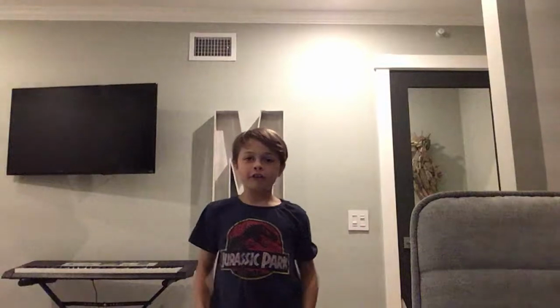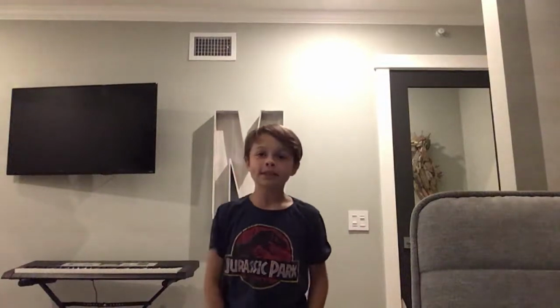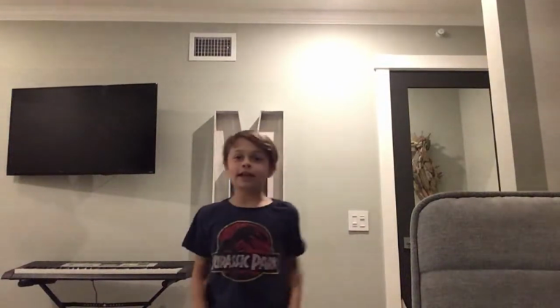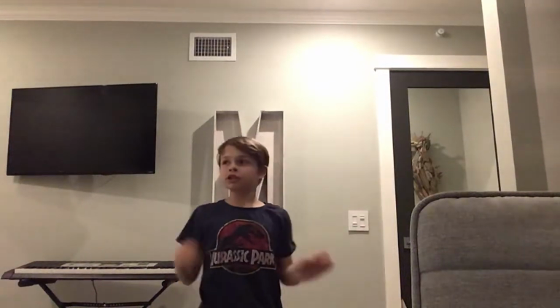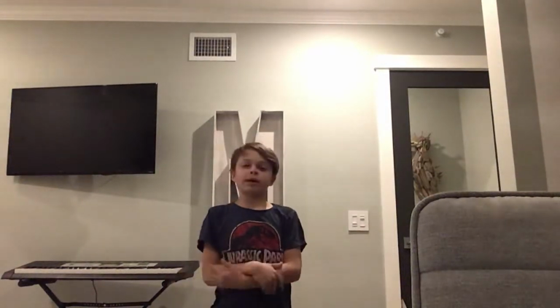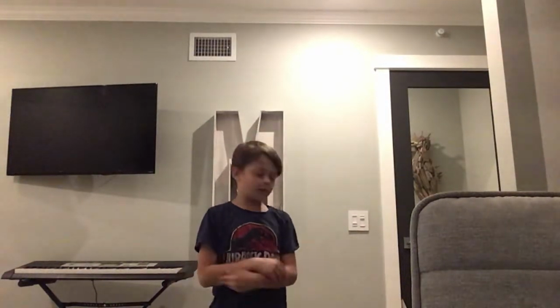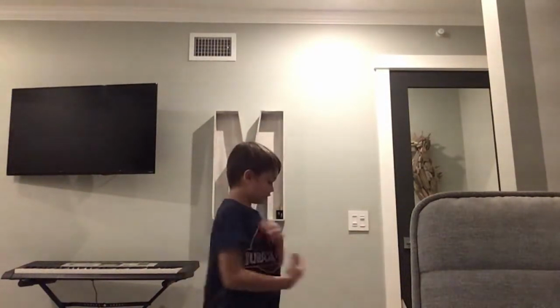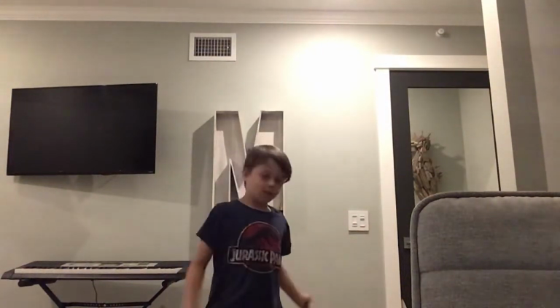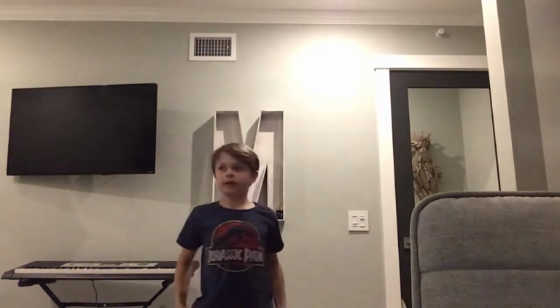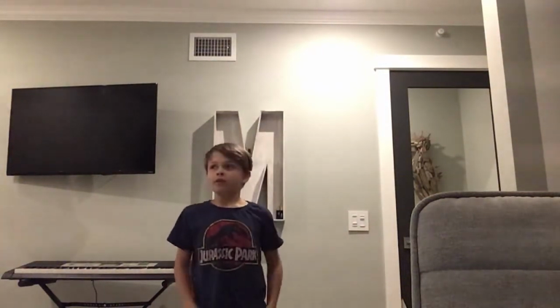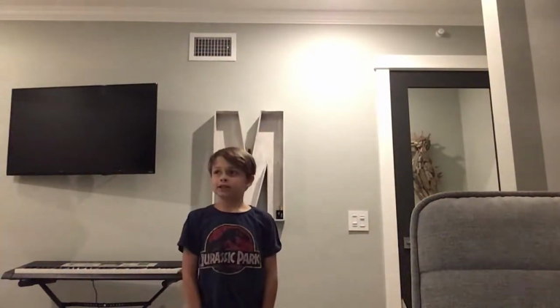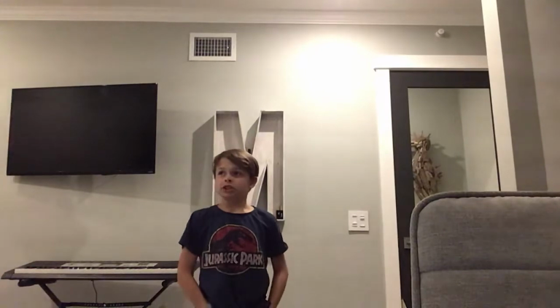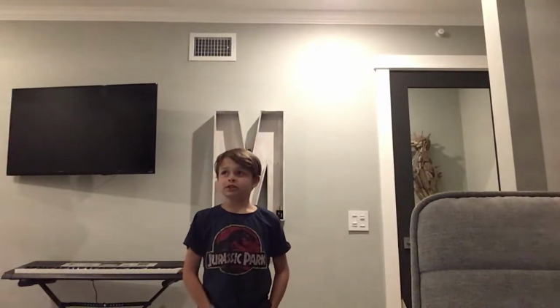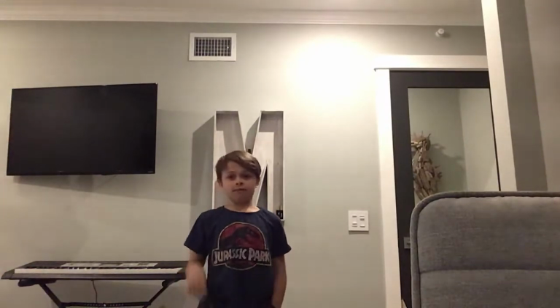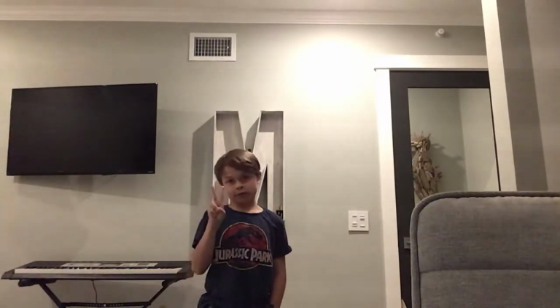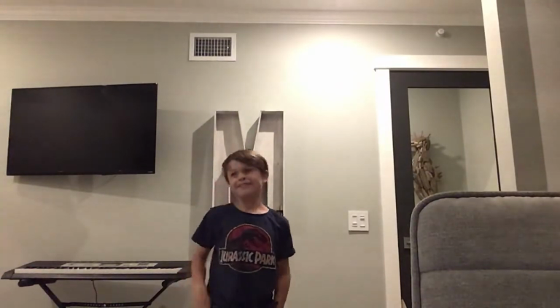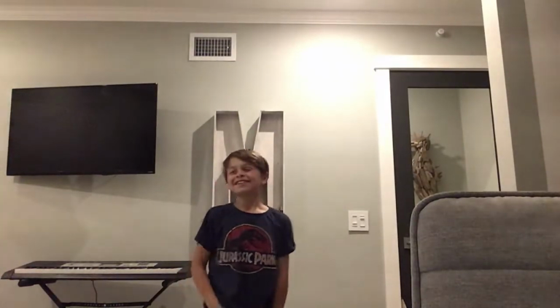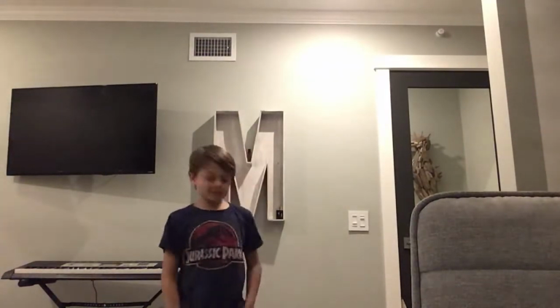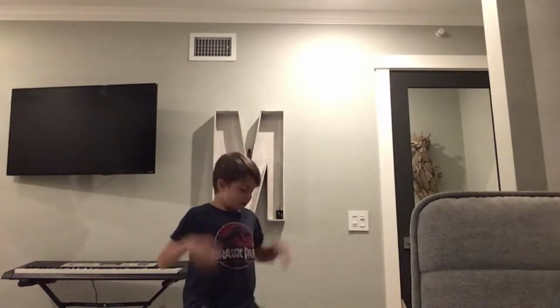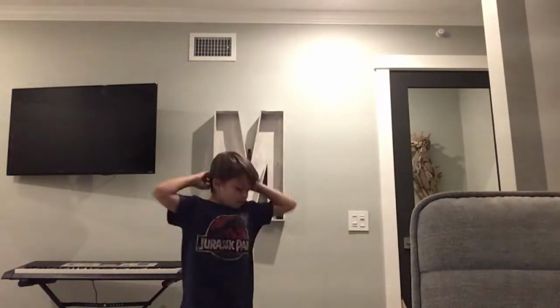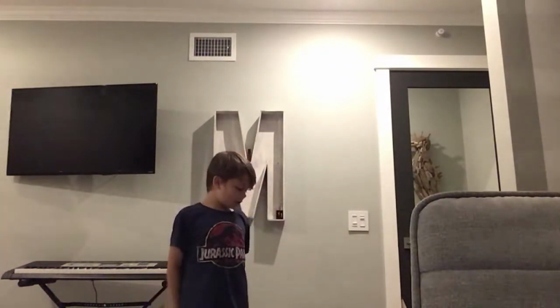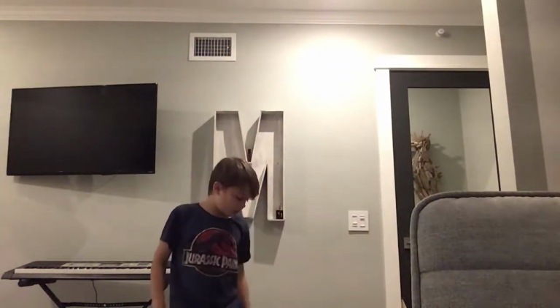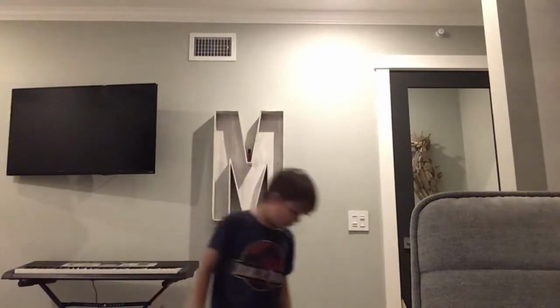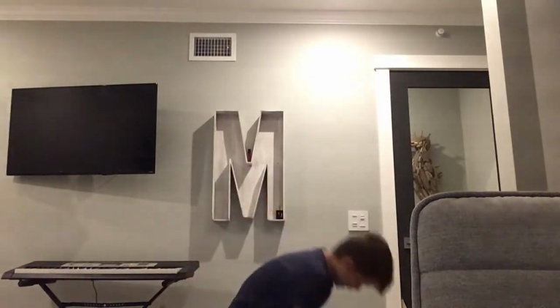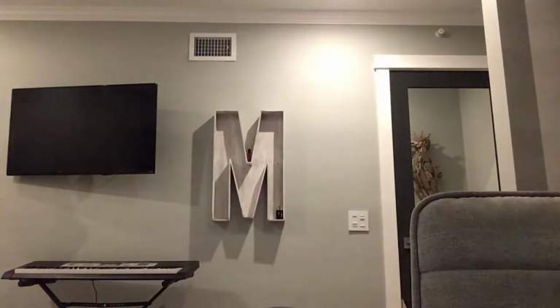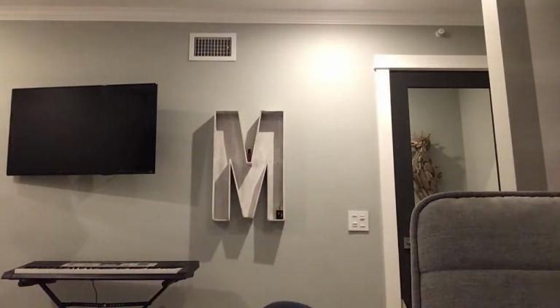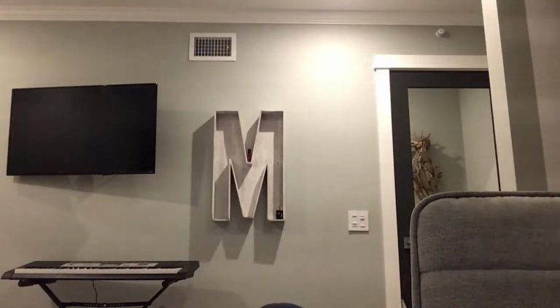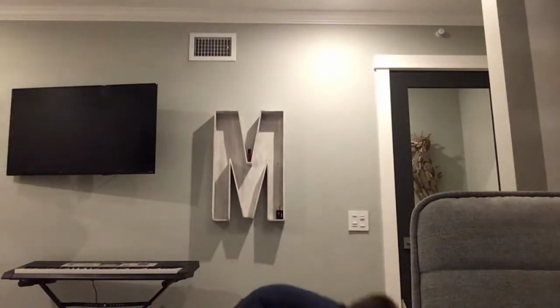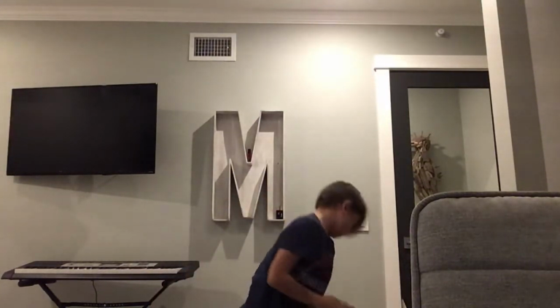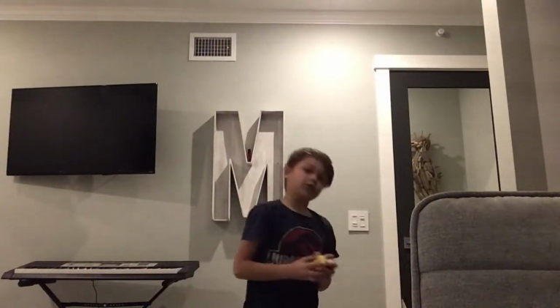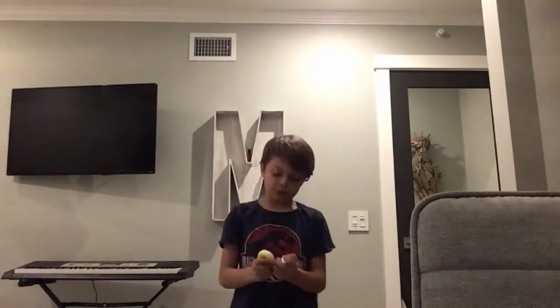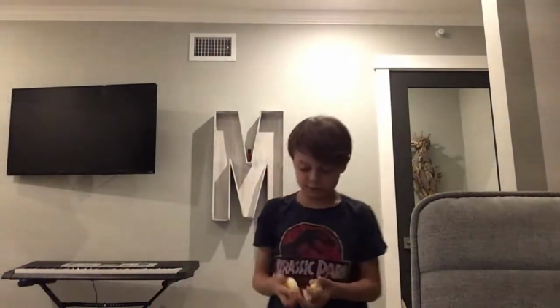Hello everybody. Today I'm going to show you my best friend's 34 squishies. So first I'm going to start off with the tiny squishies. It's going to go smallest to biggest.